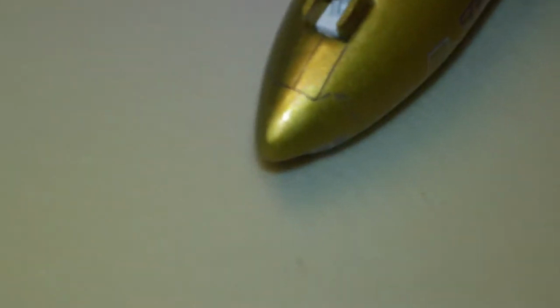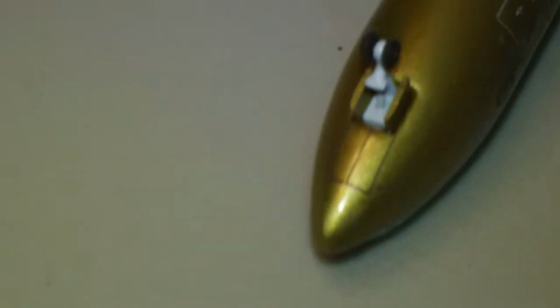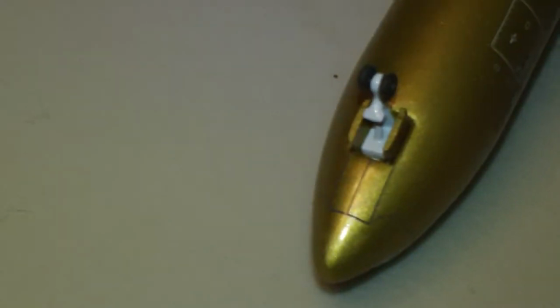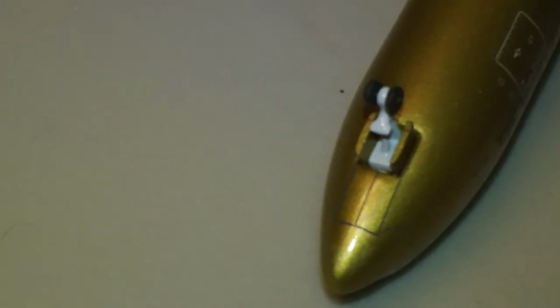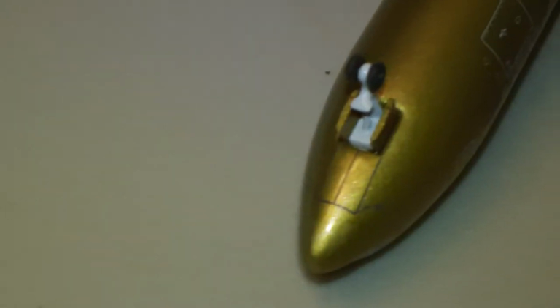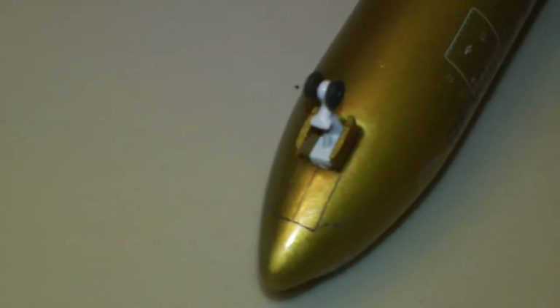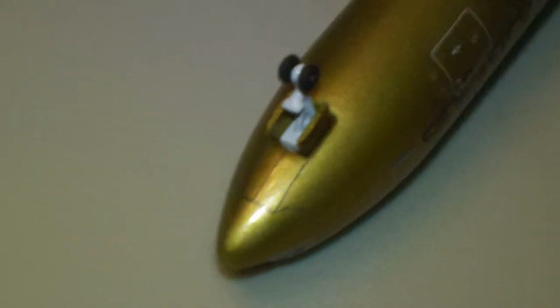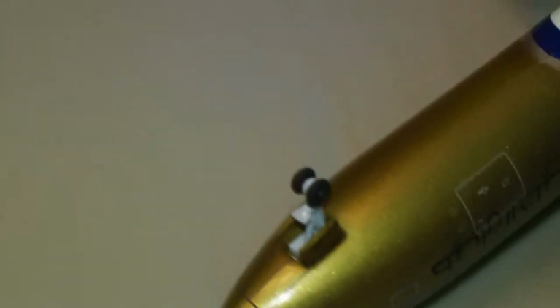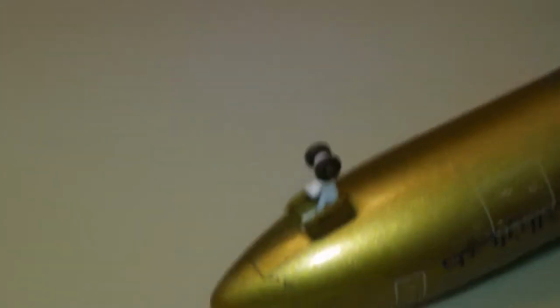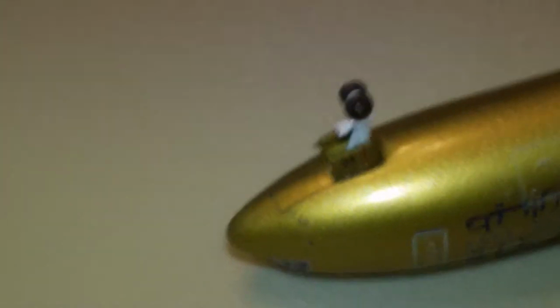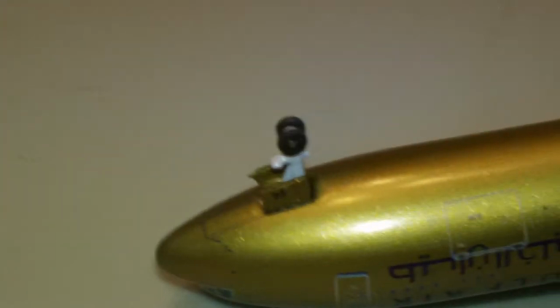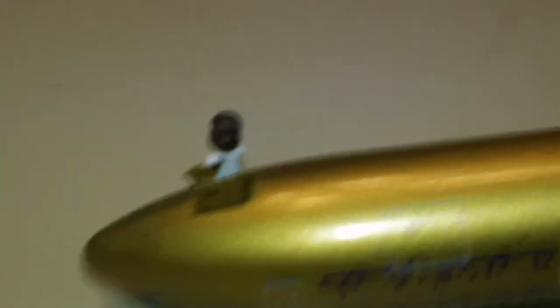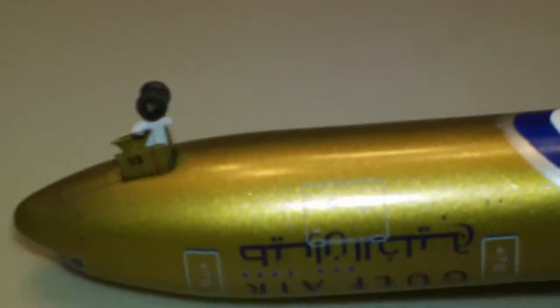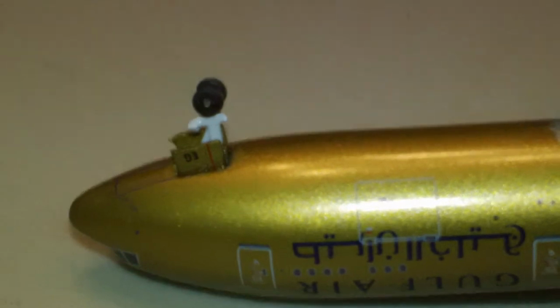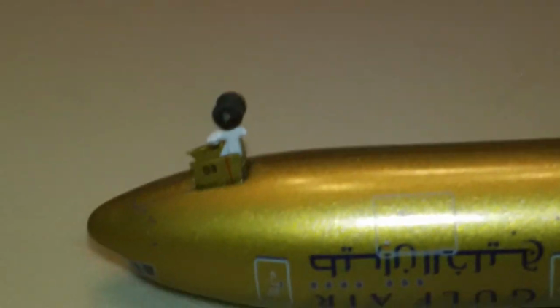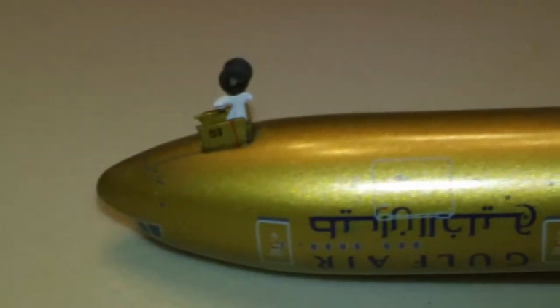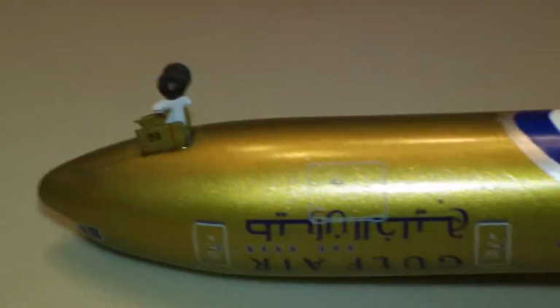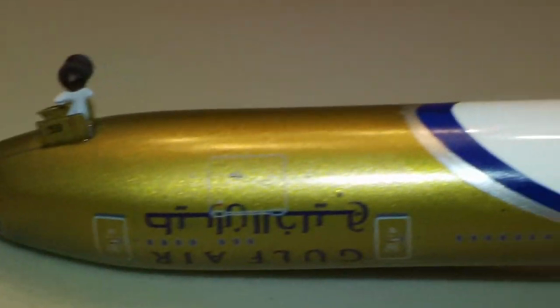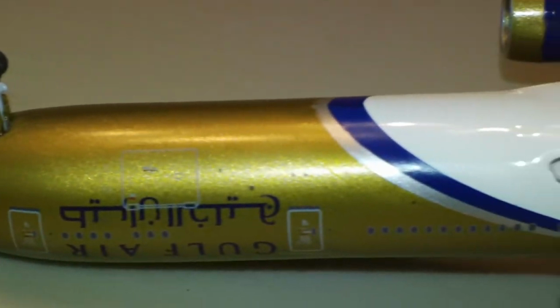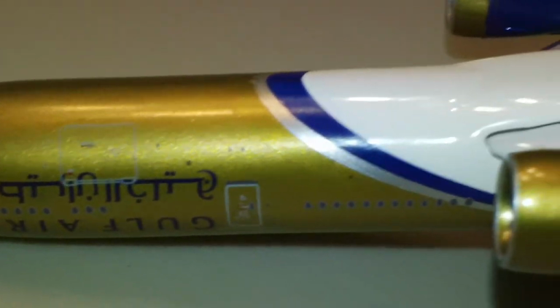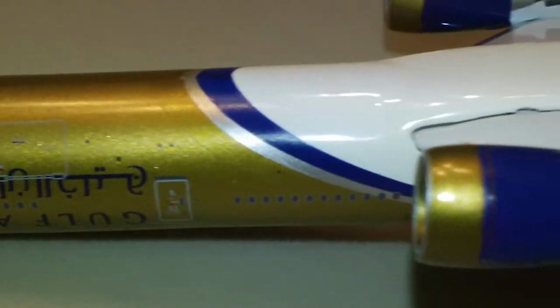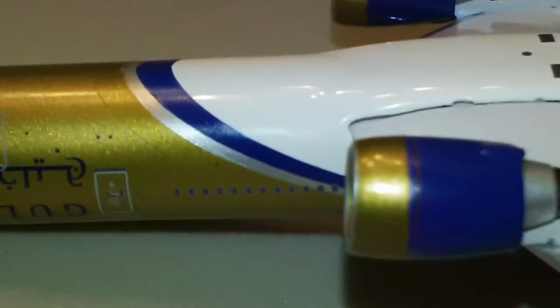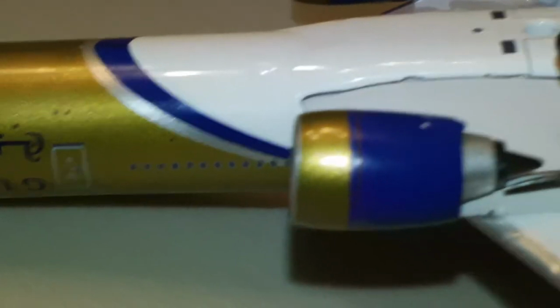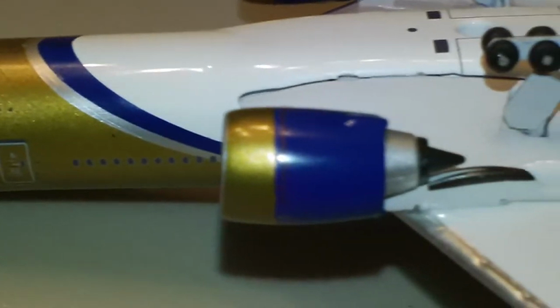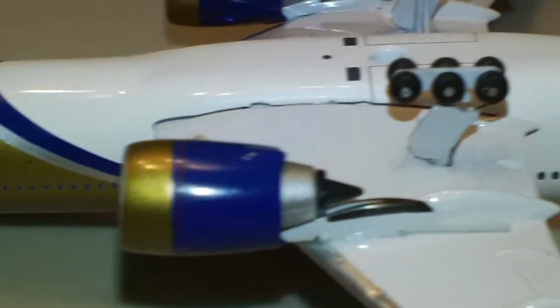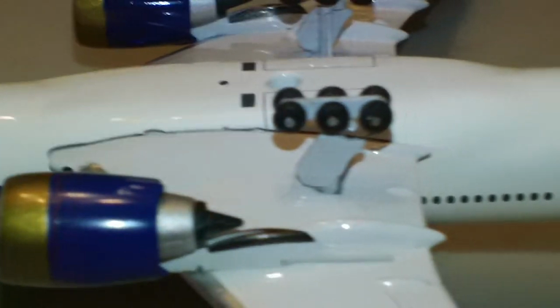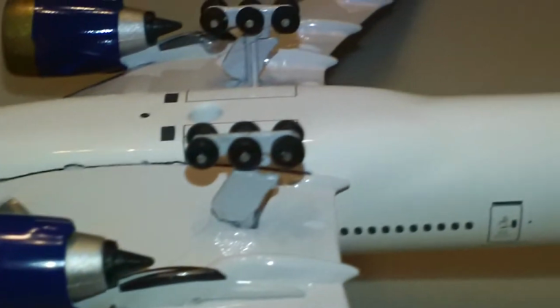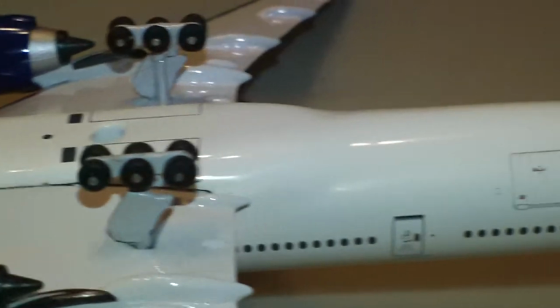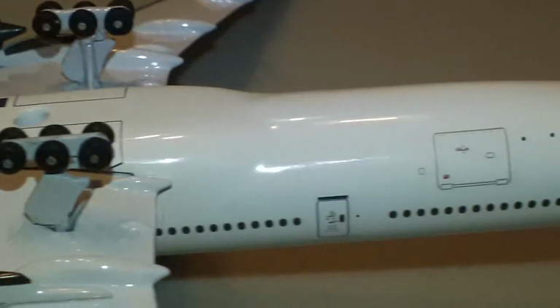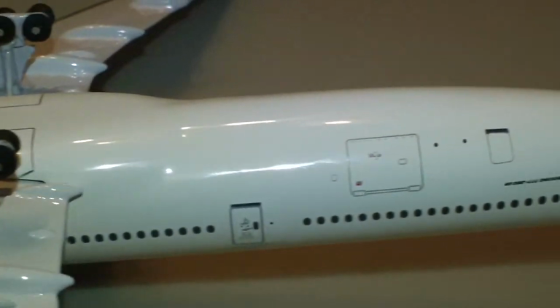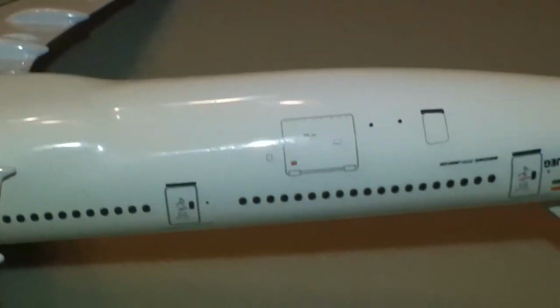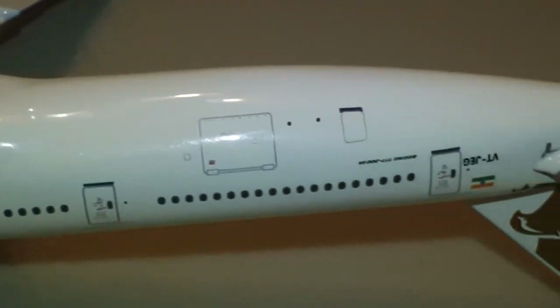Landing gear doors — it's pretty cool that they are painted gold. They didn't get cheap on me, or anyone else who's bought this model.